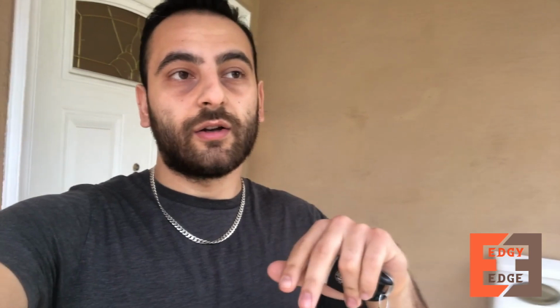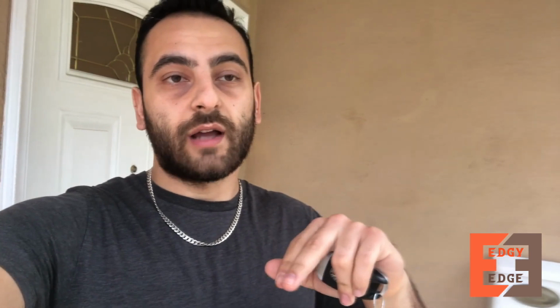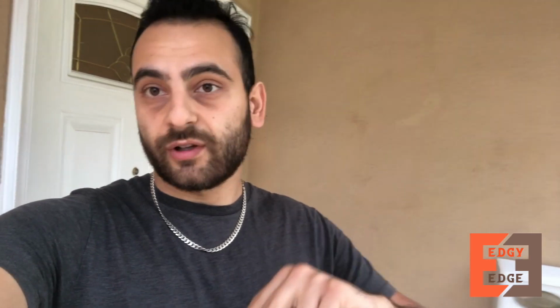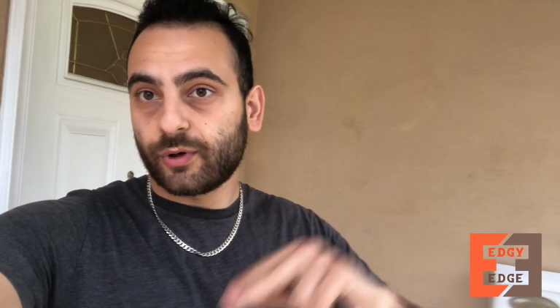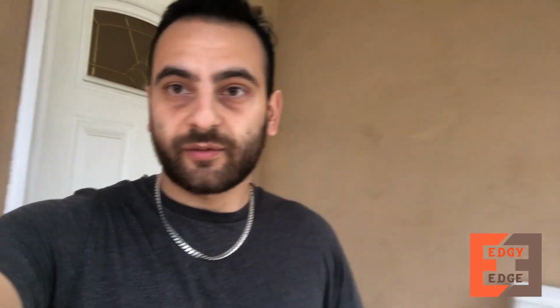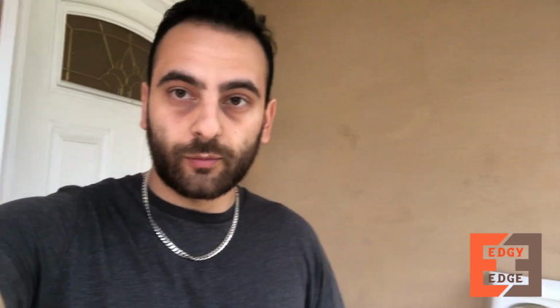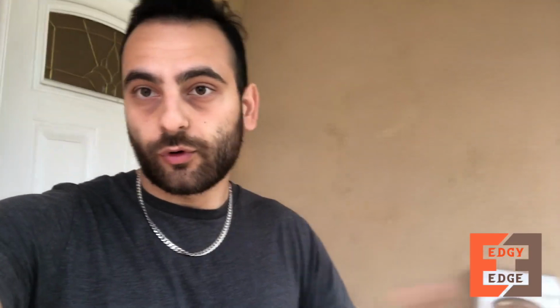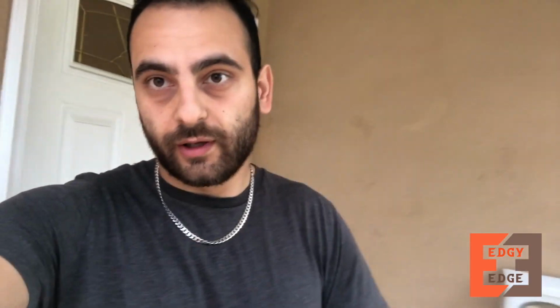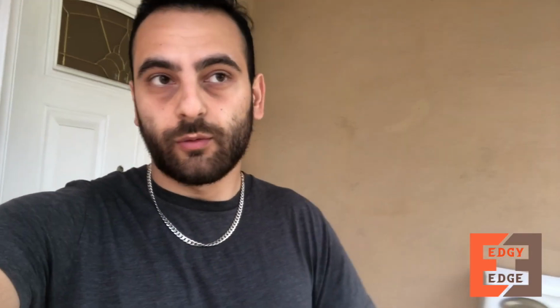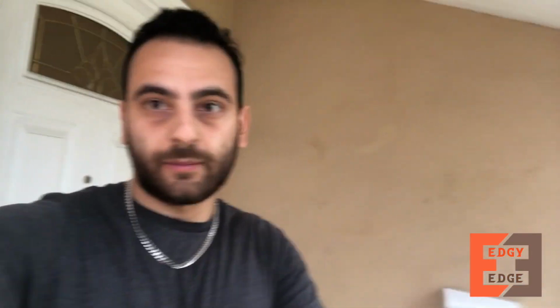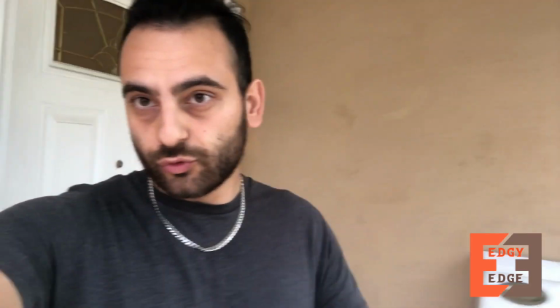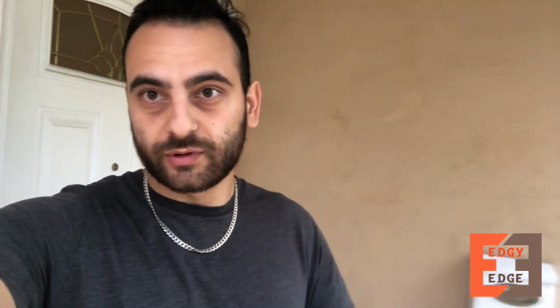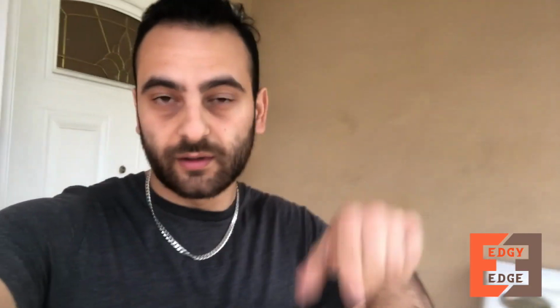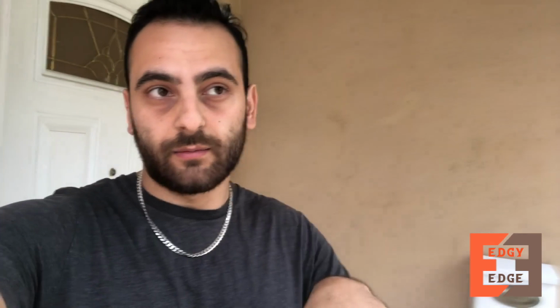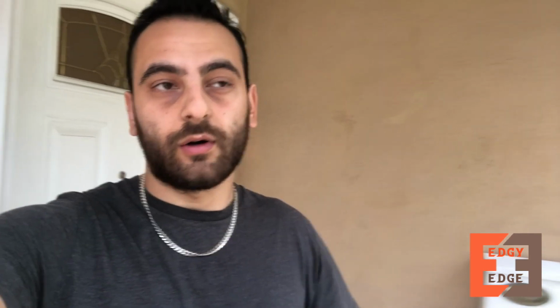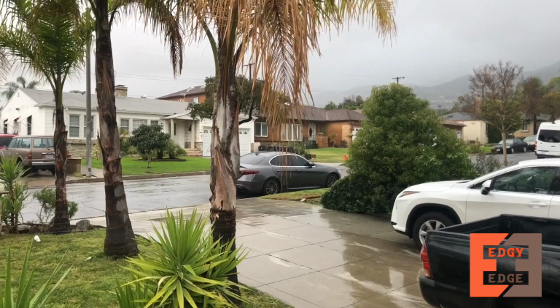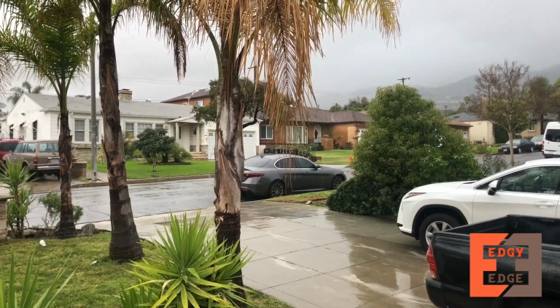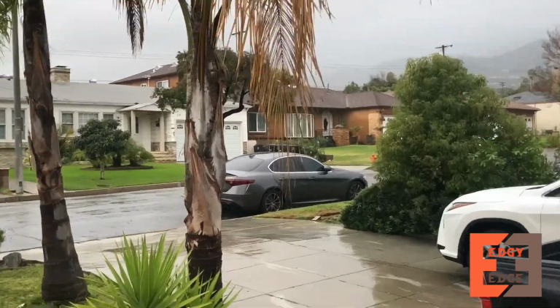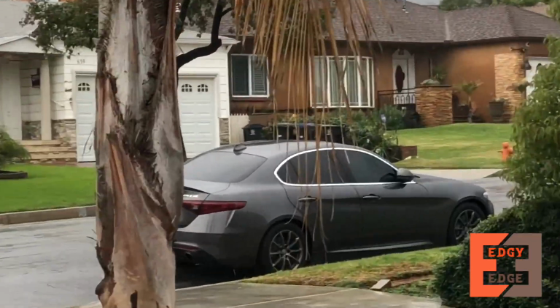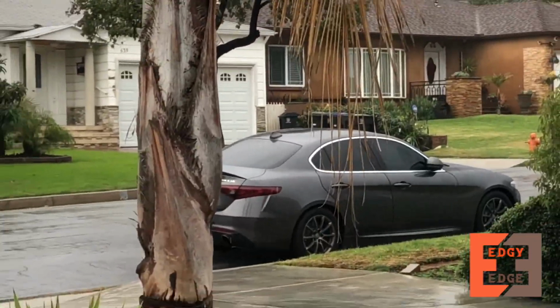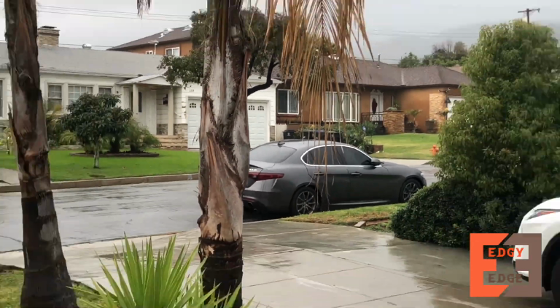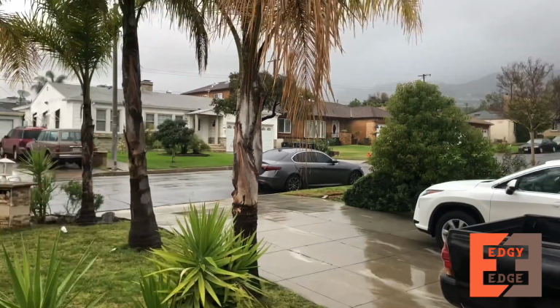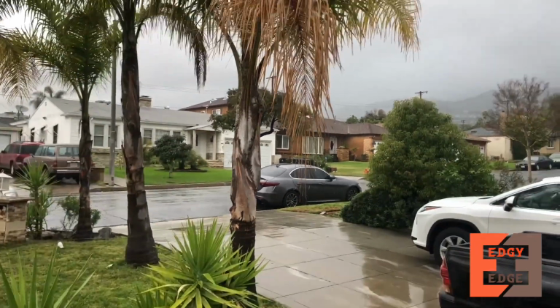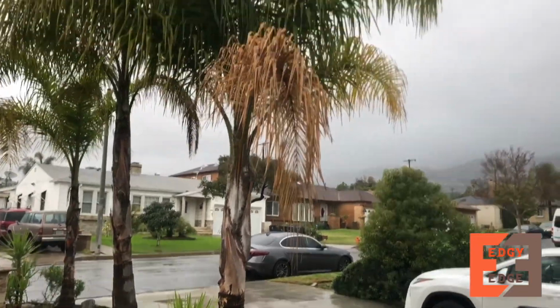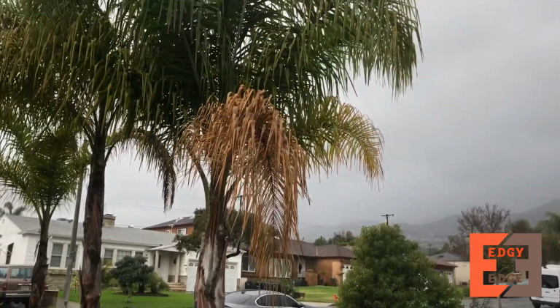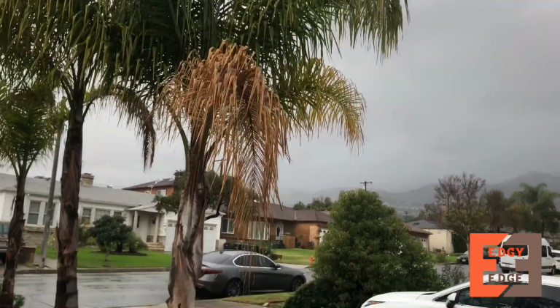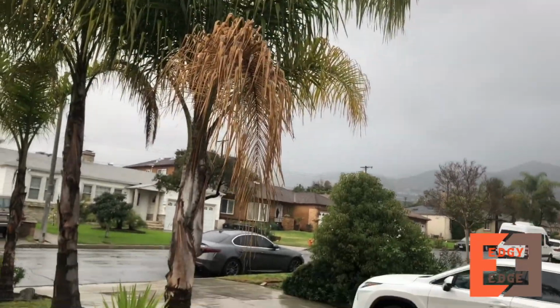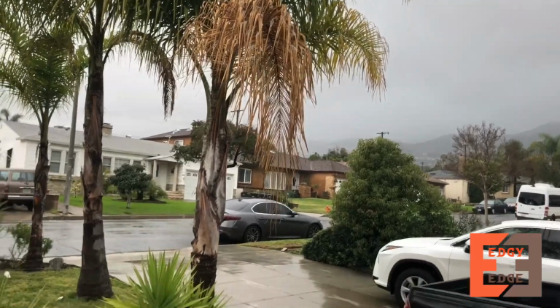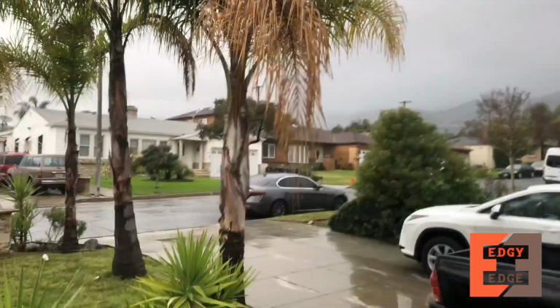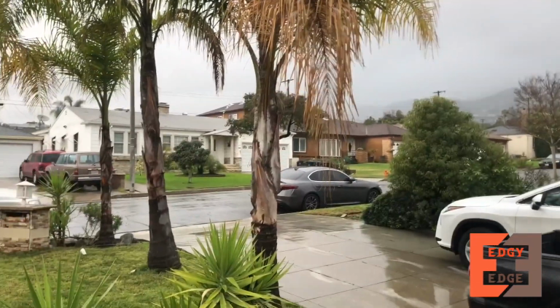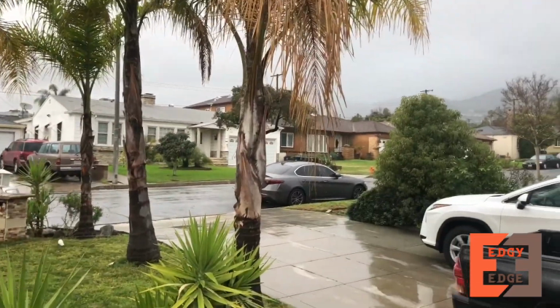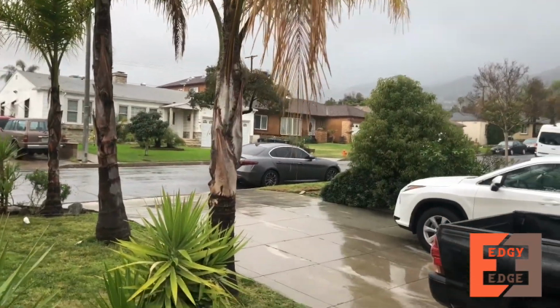I came home, saw the car, and drove it — it was in limp mode. I couldn't put it in sport mode or eco mode; it had to be in neutral mode. You guys can see it right over here. I'm going to walk through — it's kind of raining right now but it should be fine, let's go.